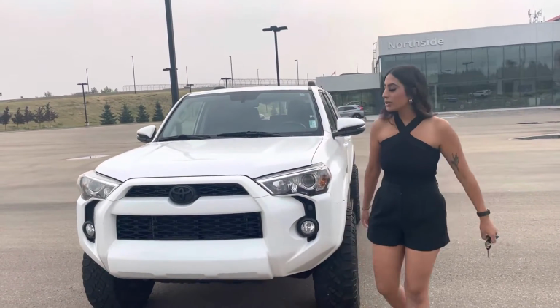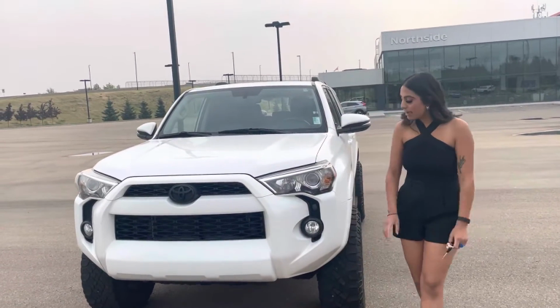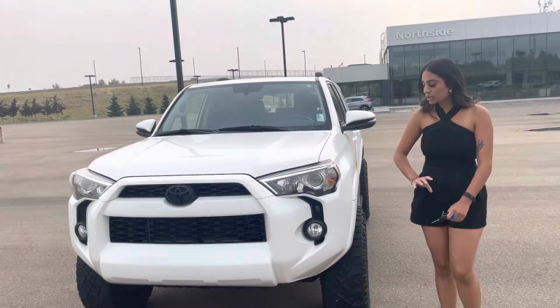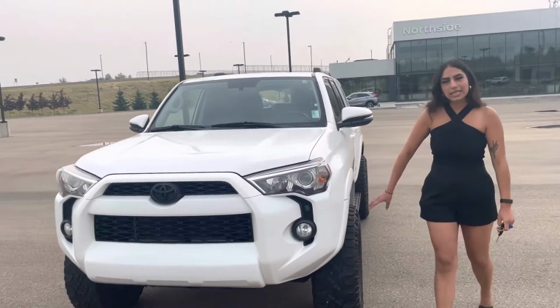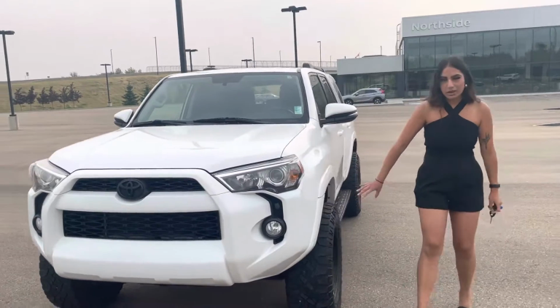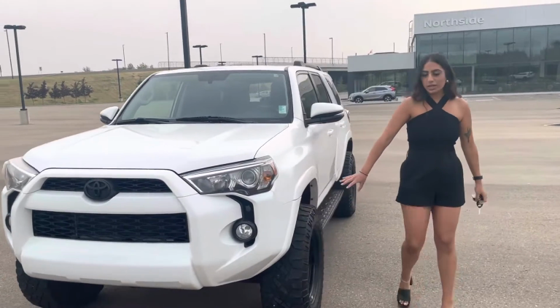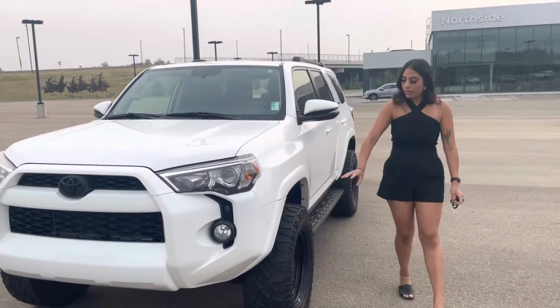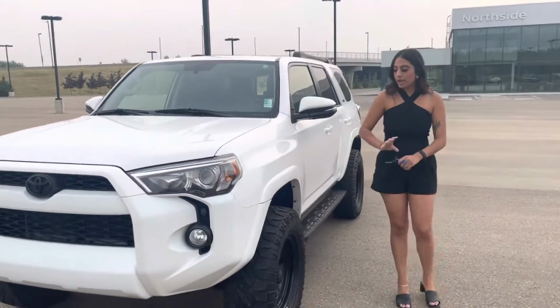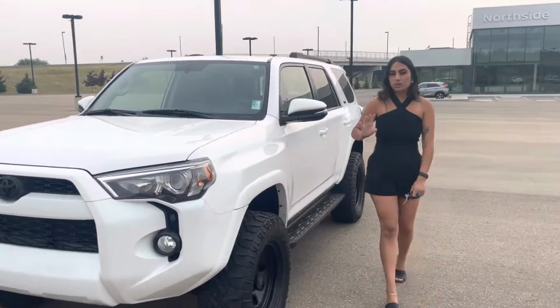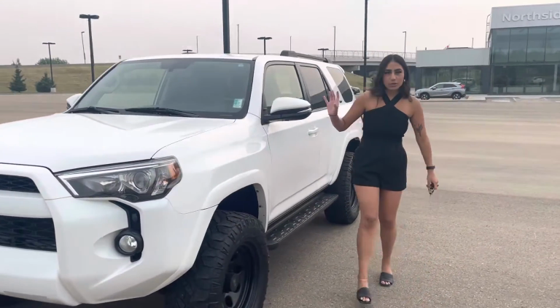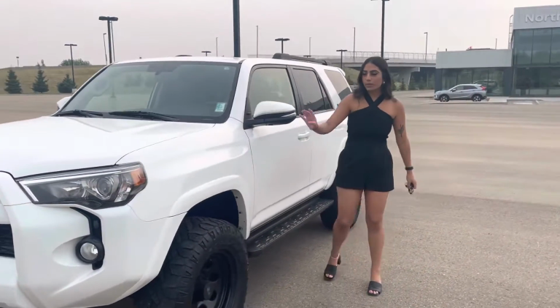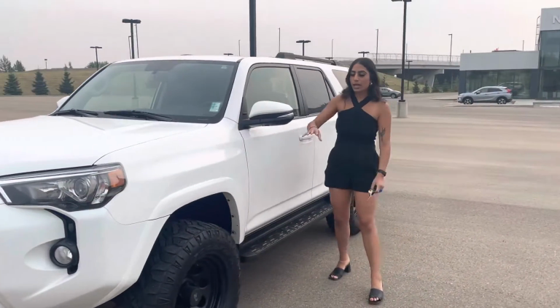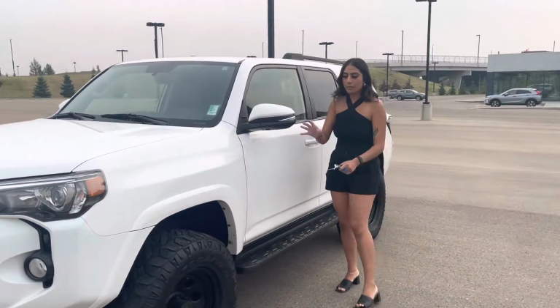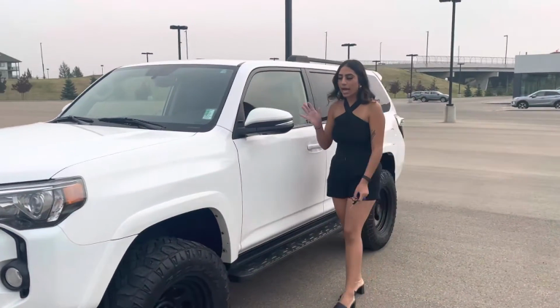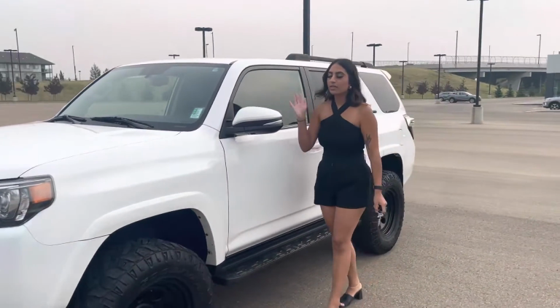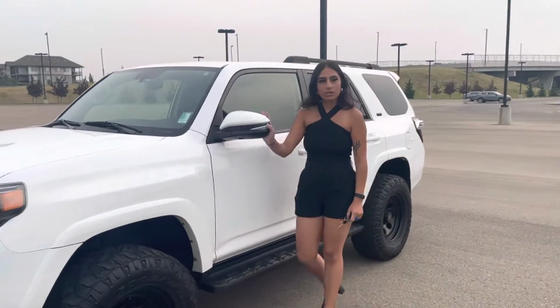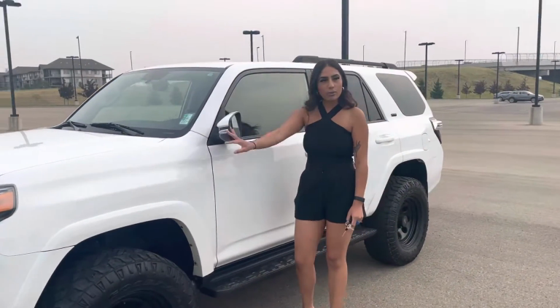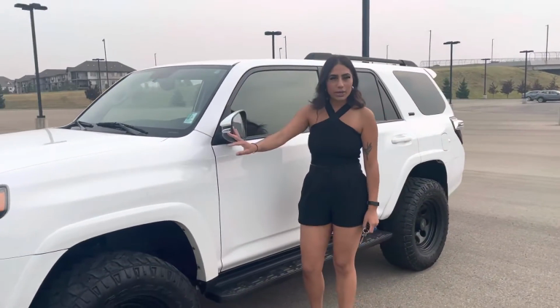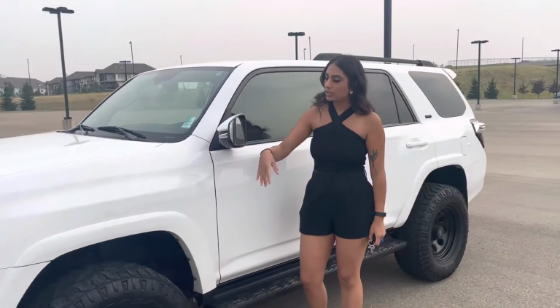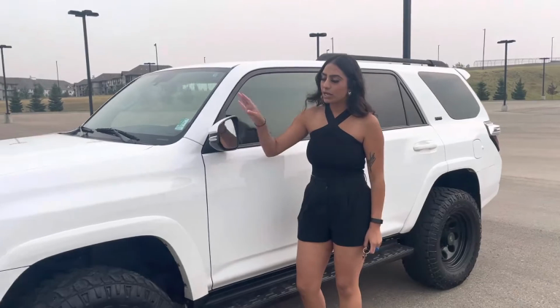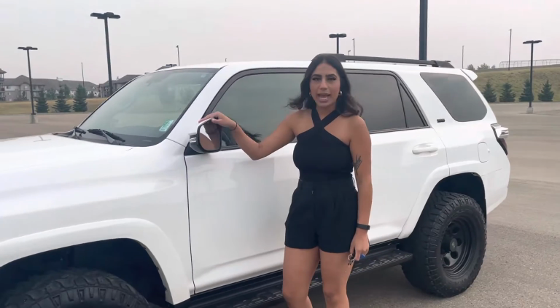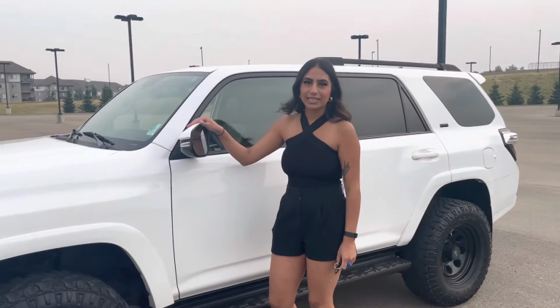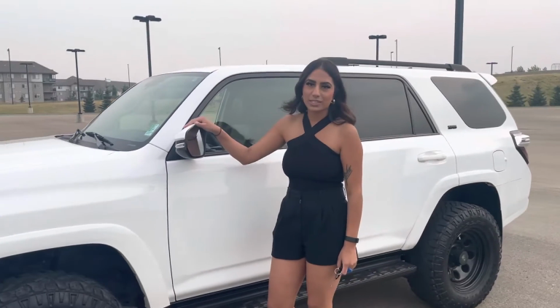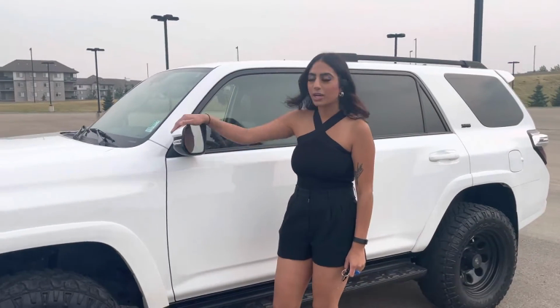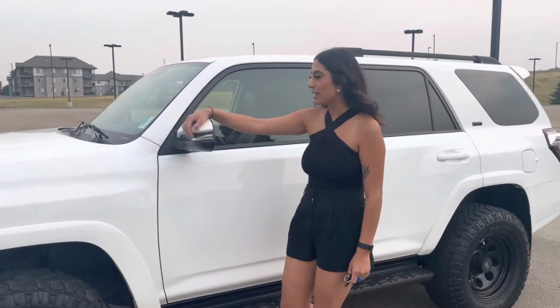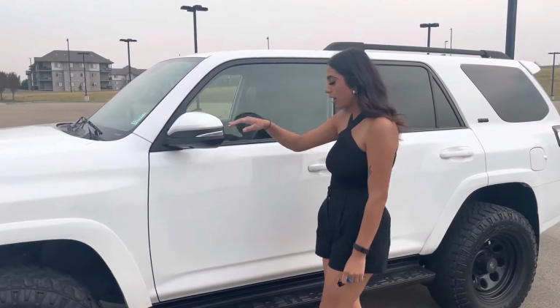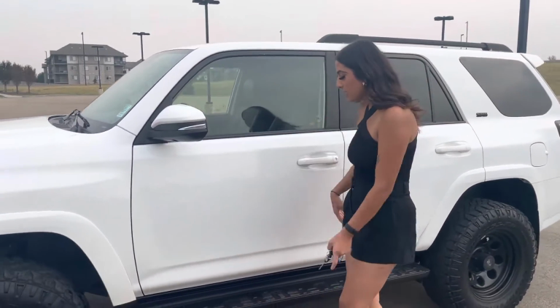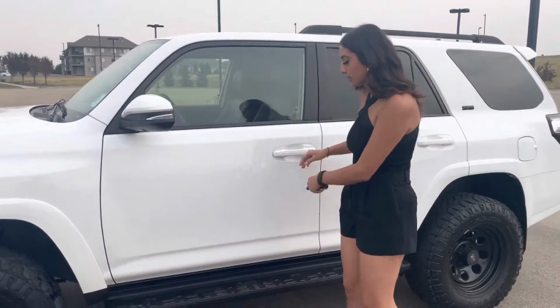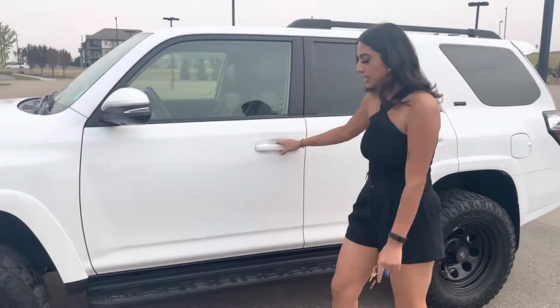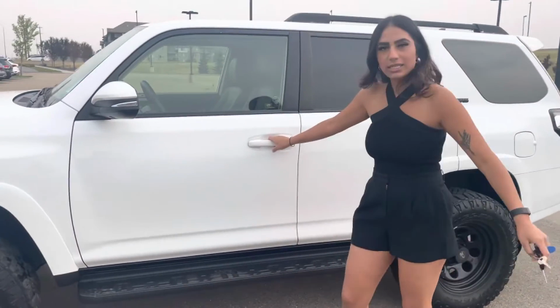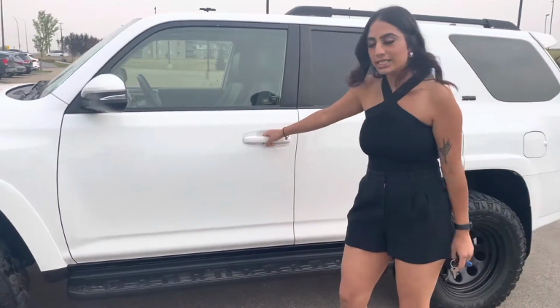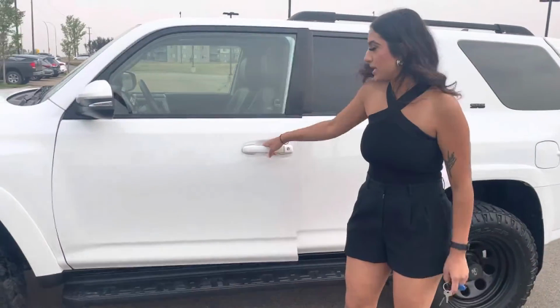So you already have the Duratrac tires on there — they look super good with the white and the black. These mirrors are breakaways, so if someone drives by and accidentally hits you, they're not going to snap right off. You have some nice side steps there as well.